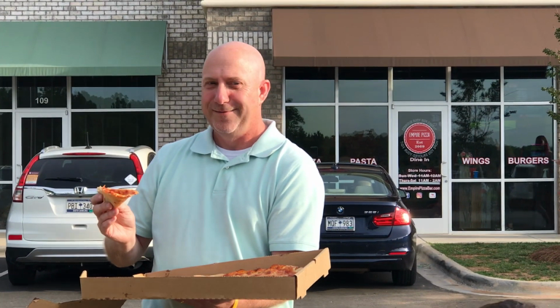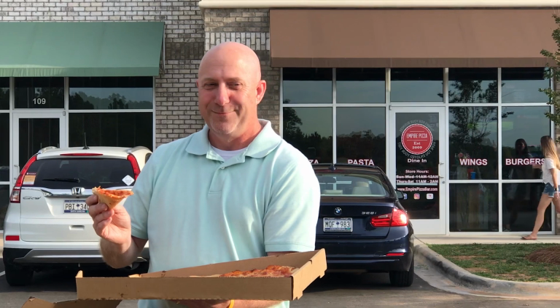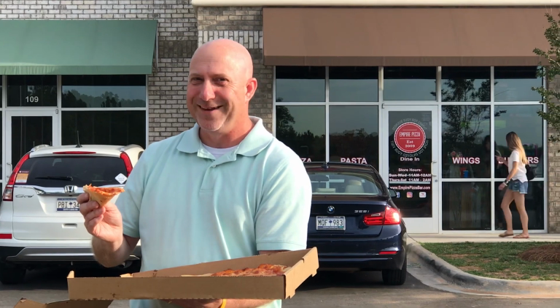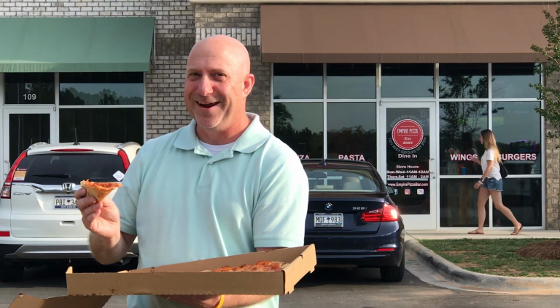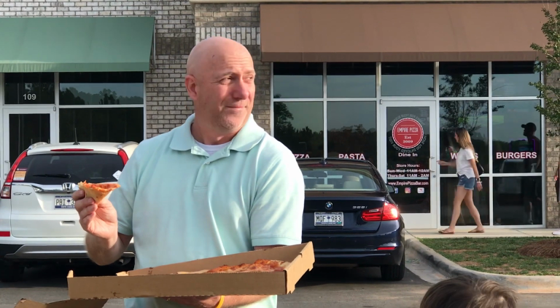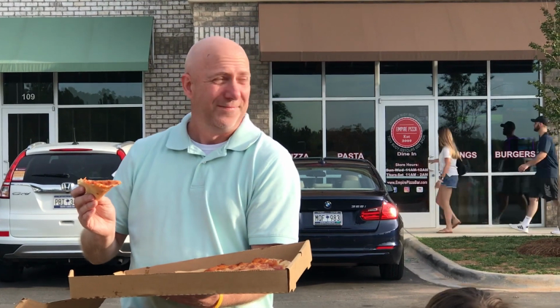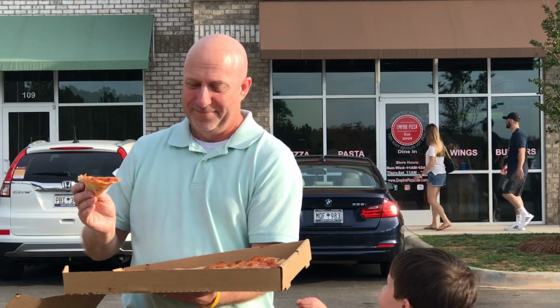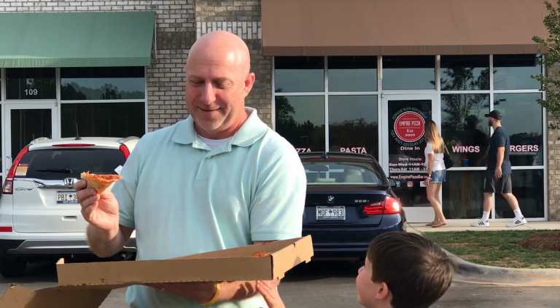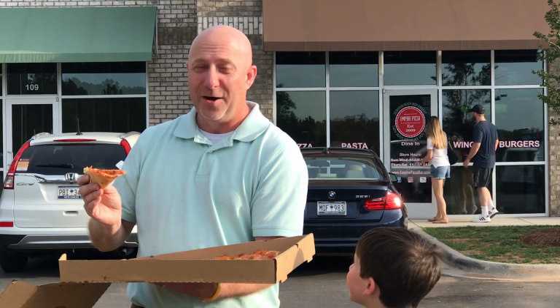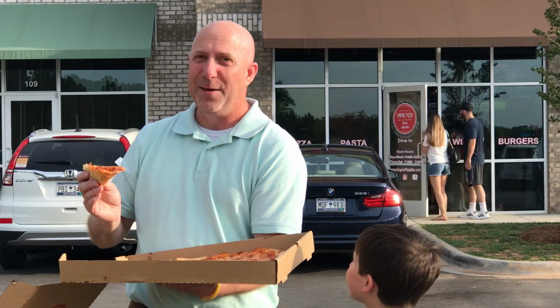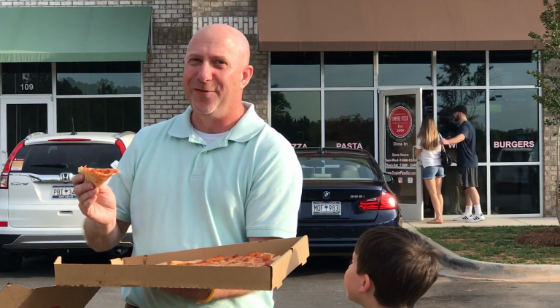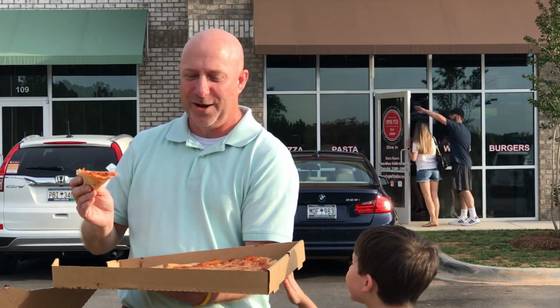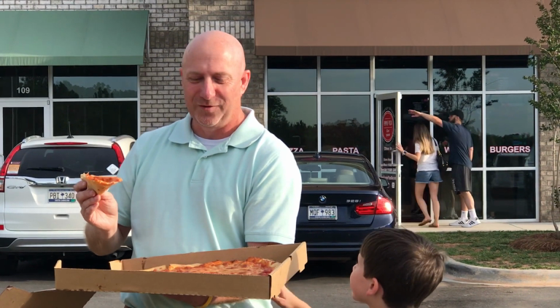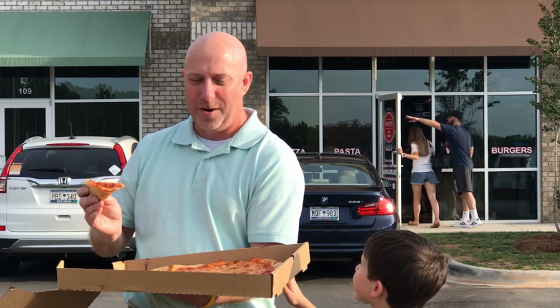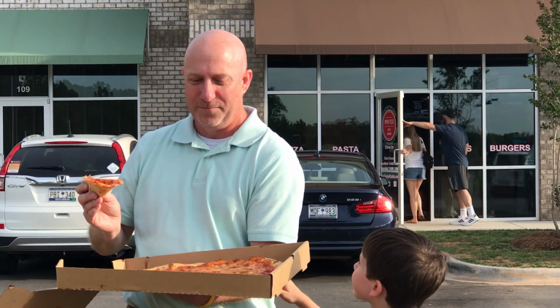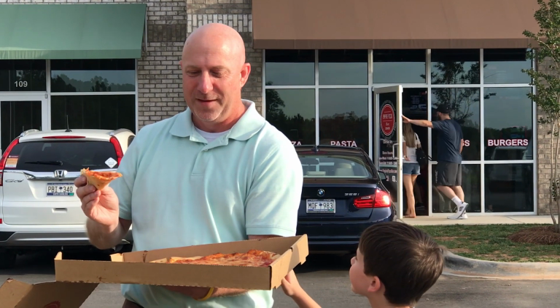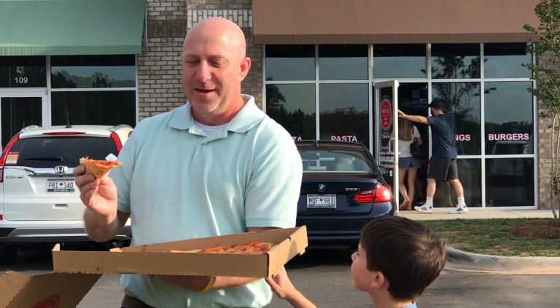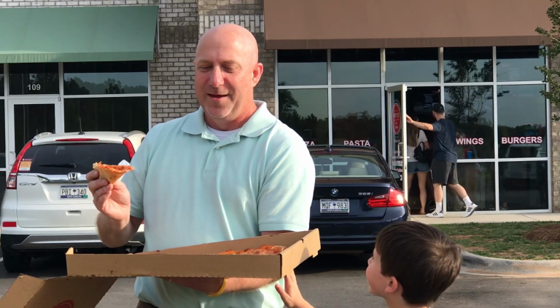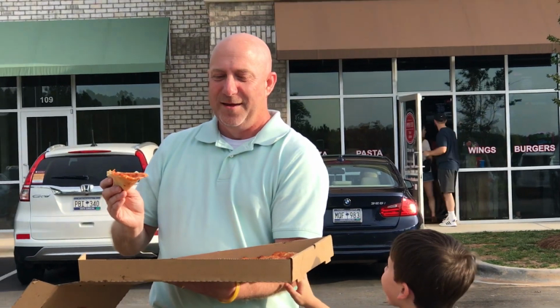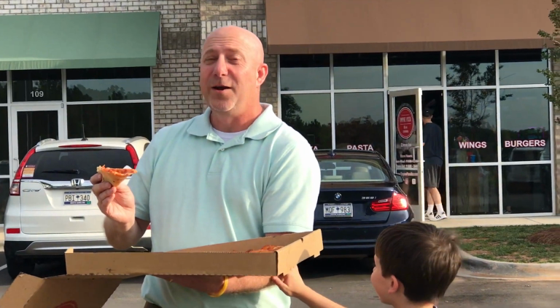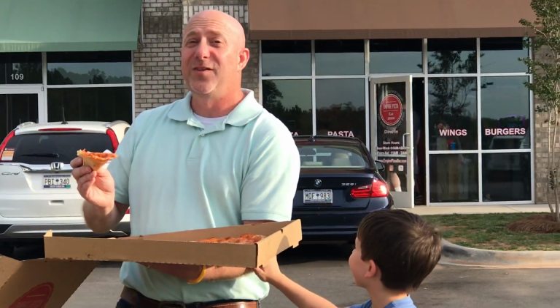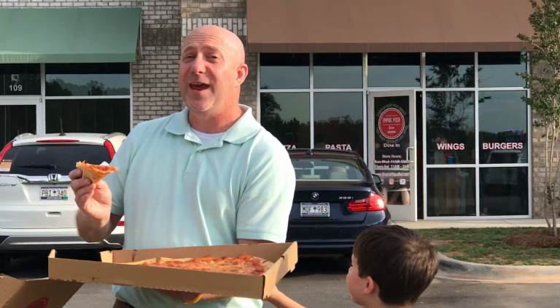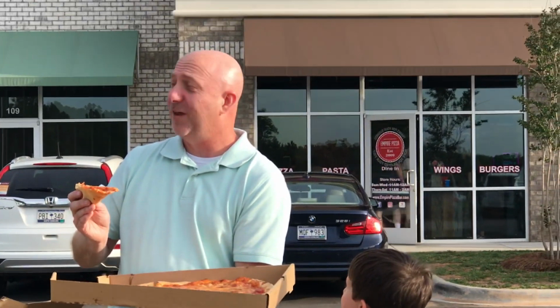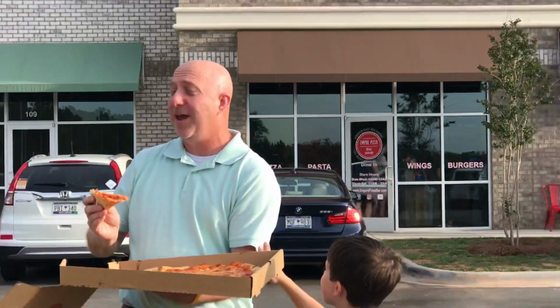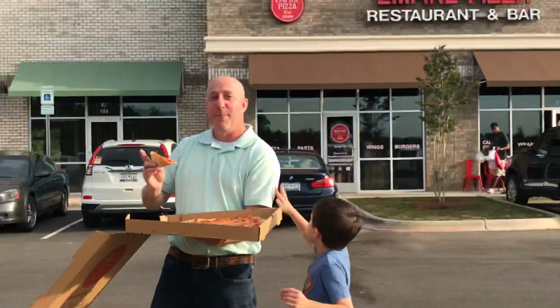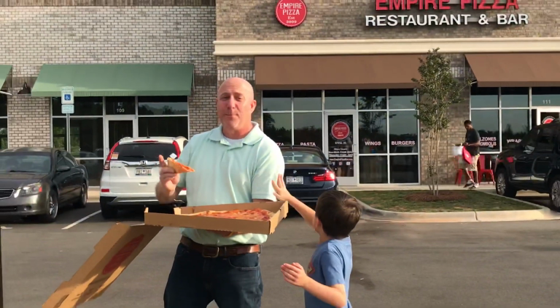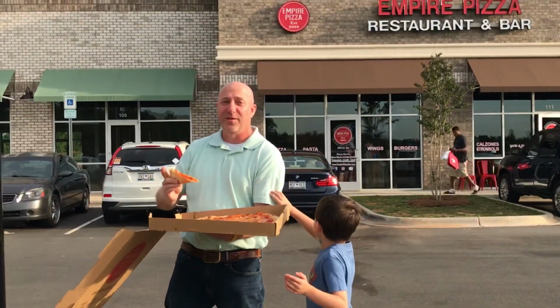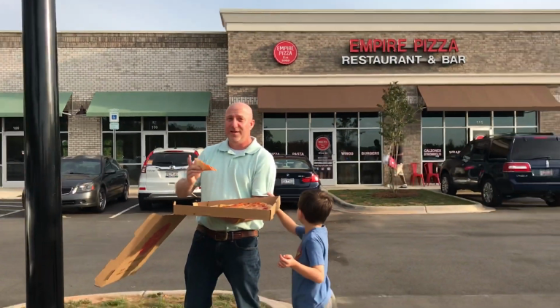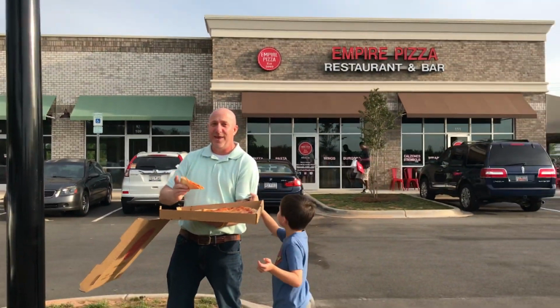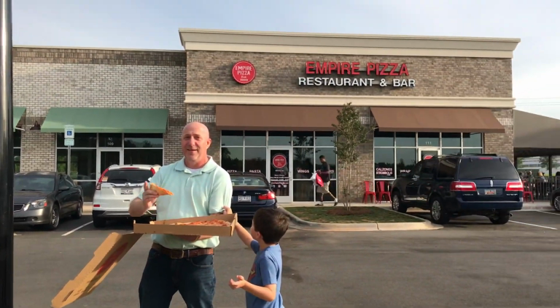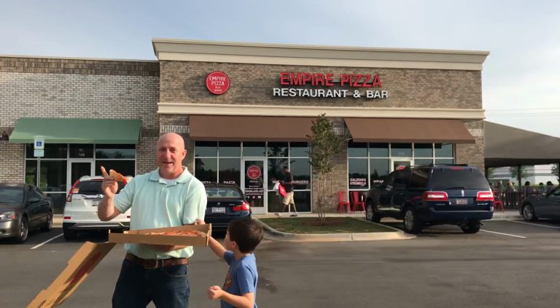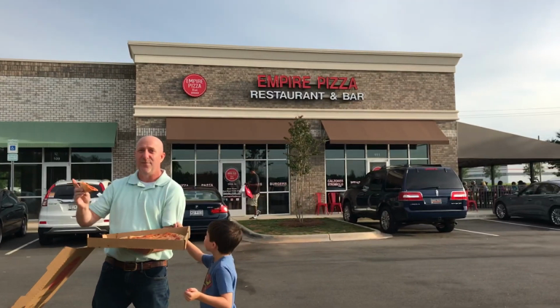It's a big decision here. I know a lot of people want this to be a good score. I'm going to go with 6-8. 6-8, Empire Pizza, Indian Land. That's a review.